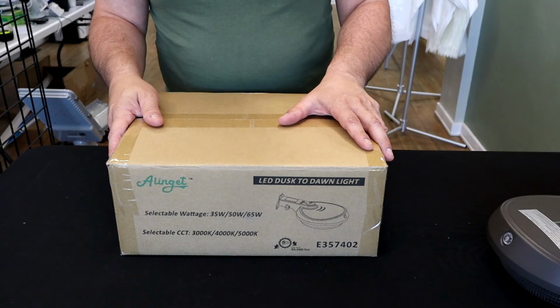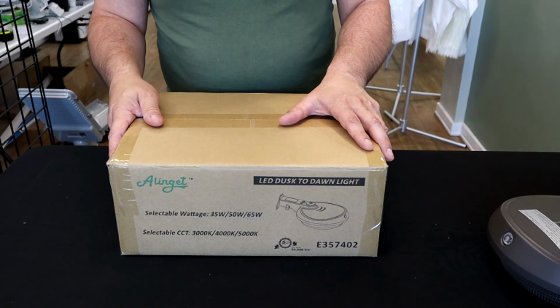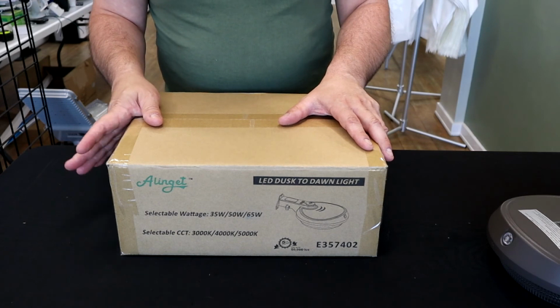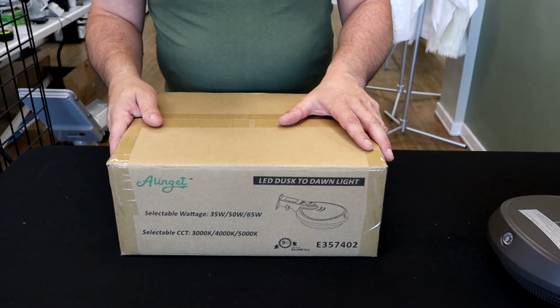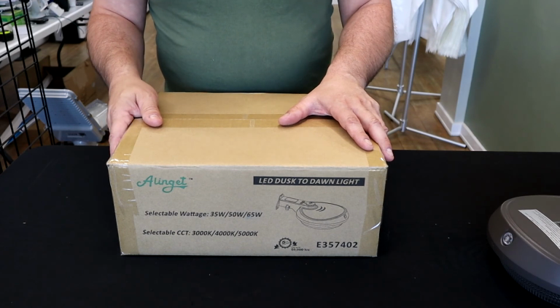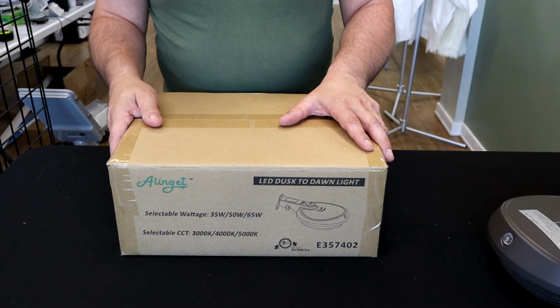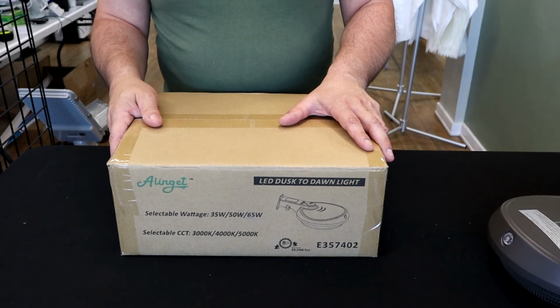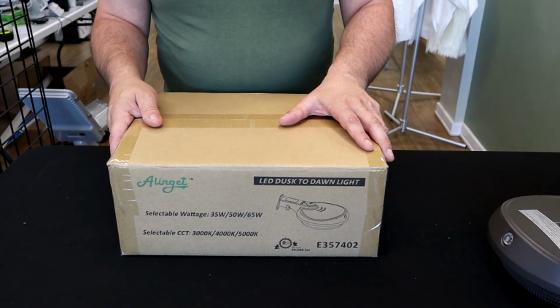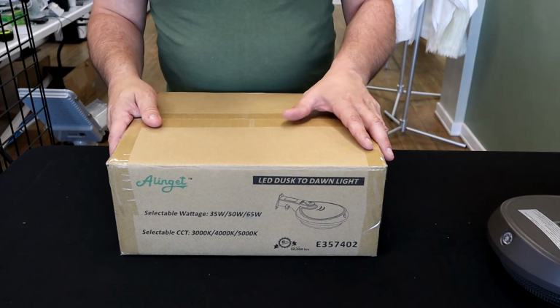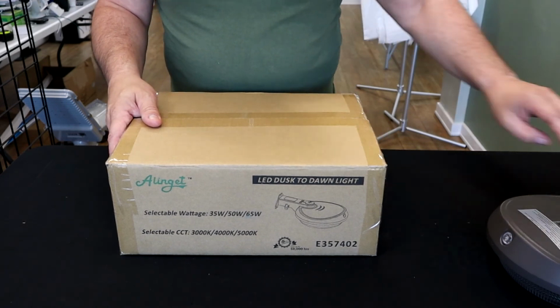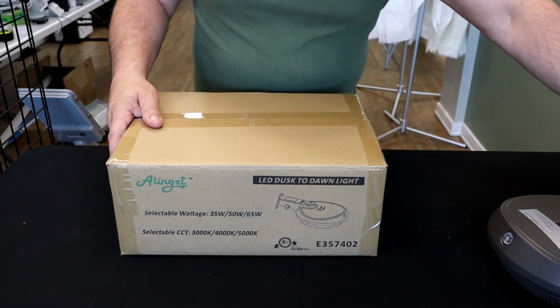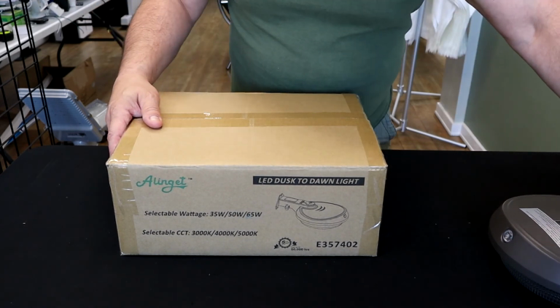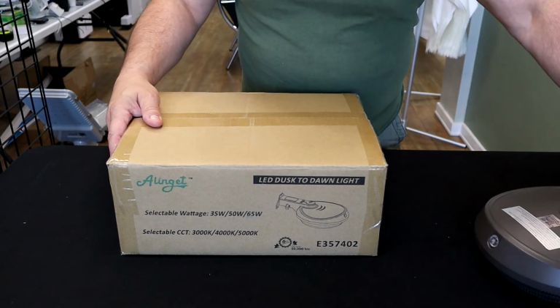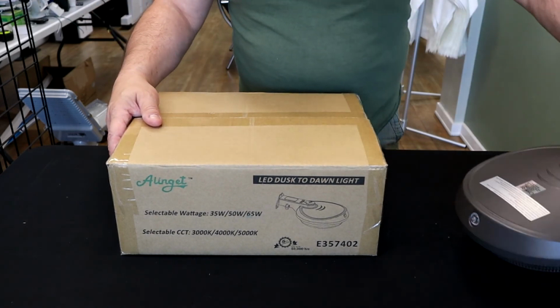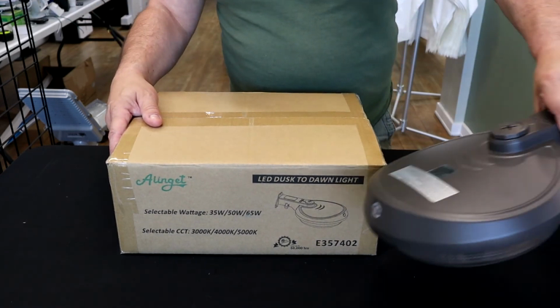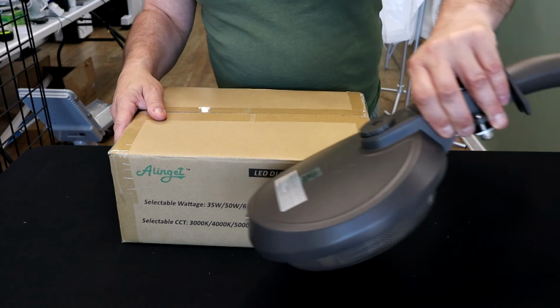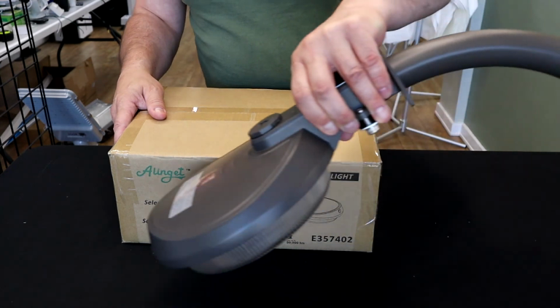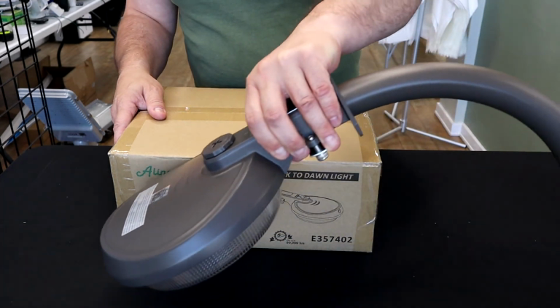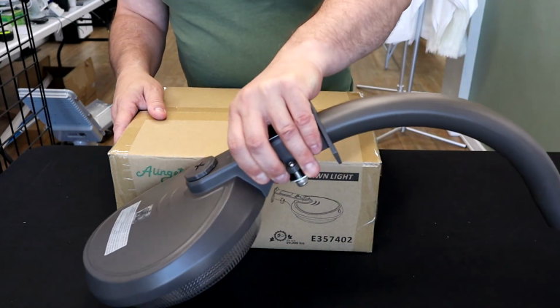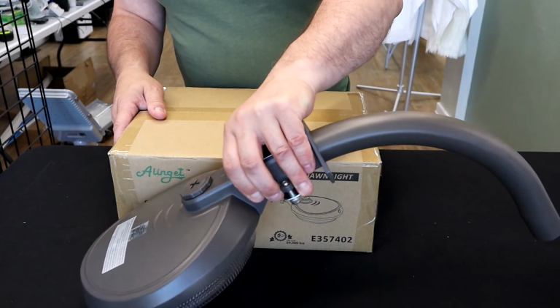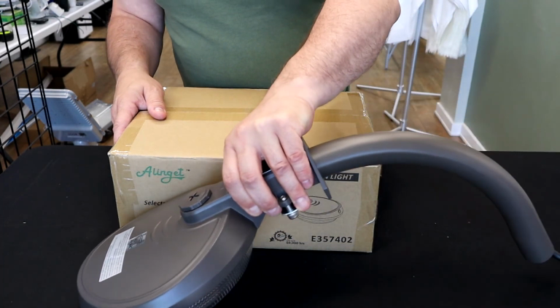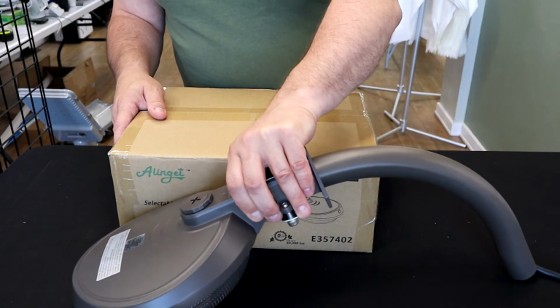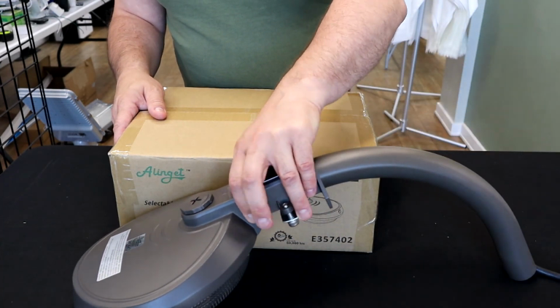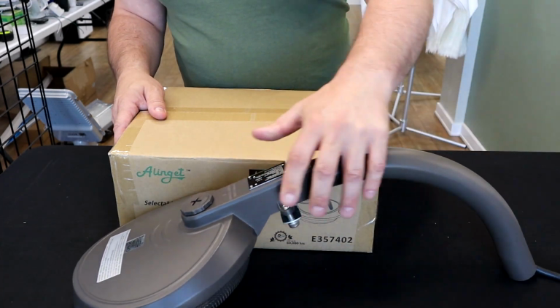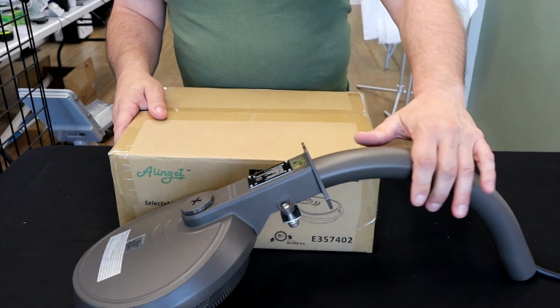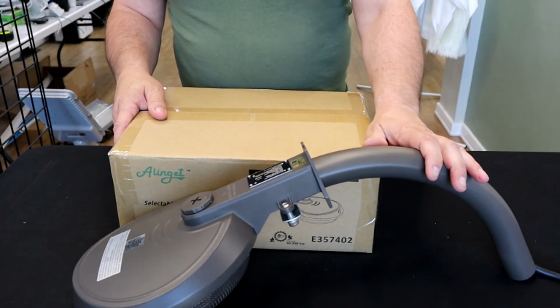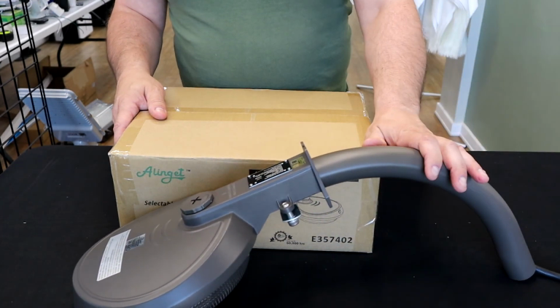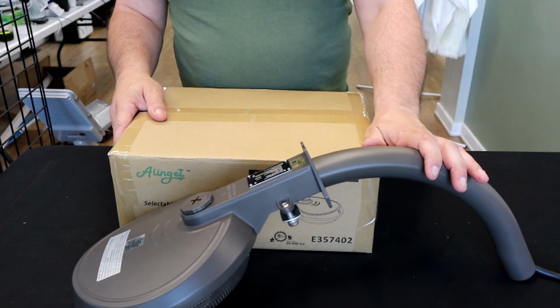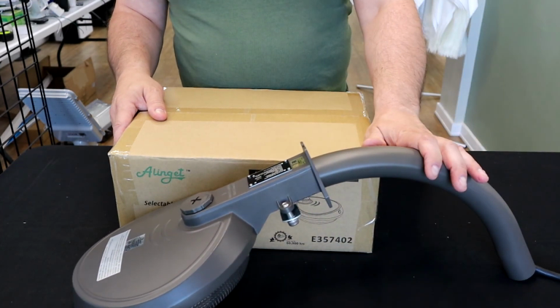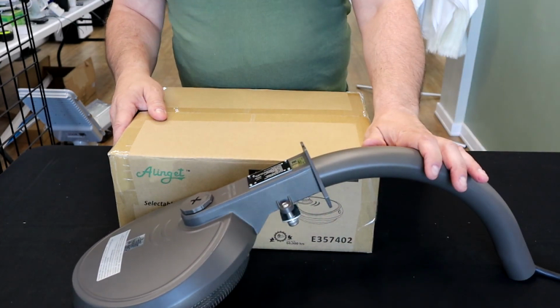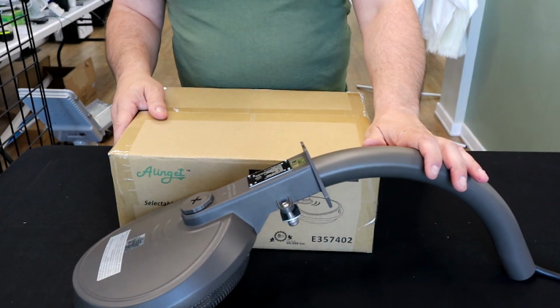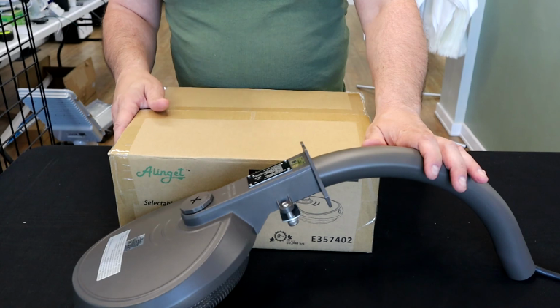Thanks for watching our video today. This was a quick overview of our wall mount yard light.